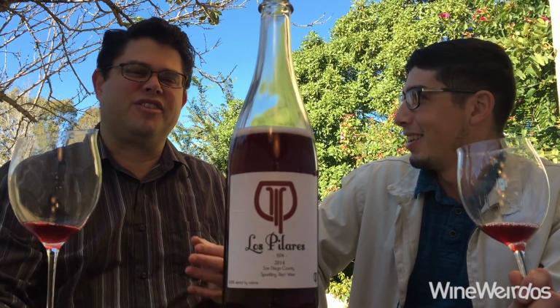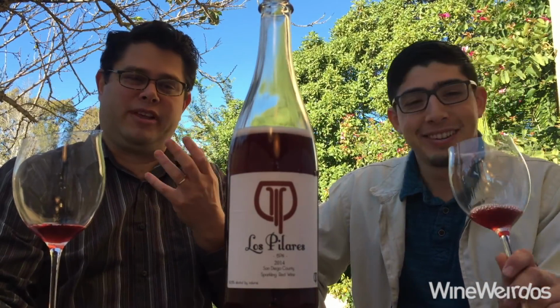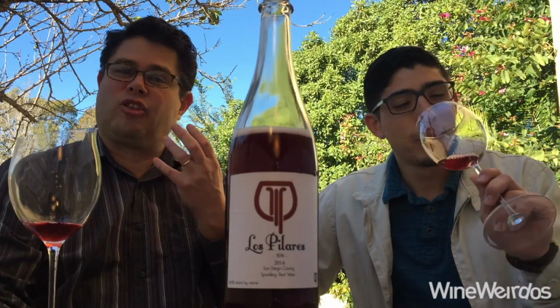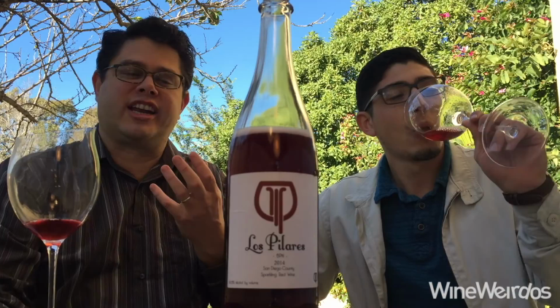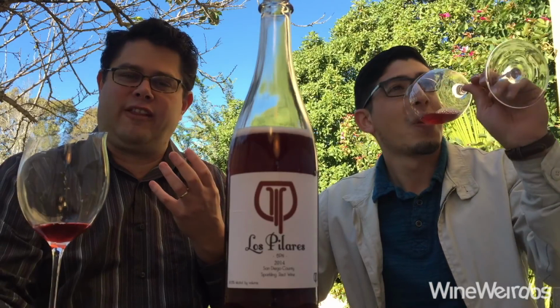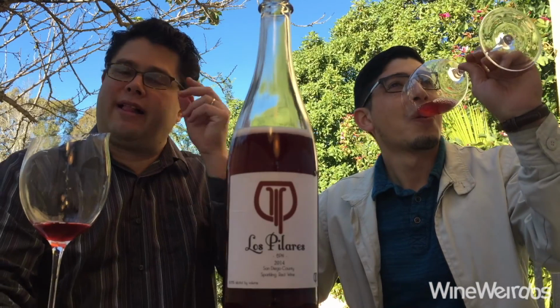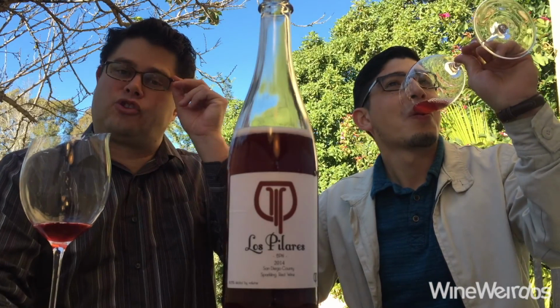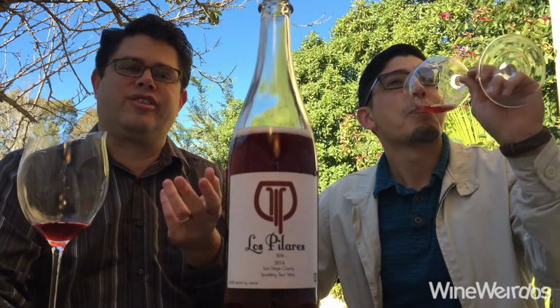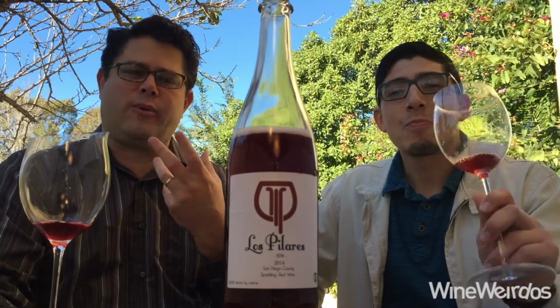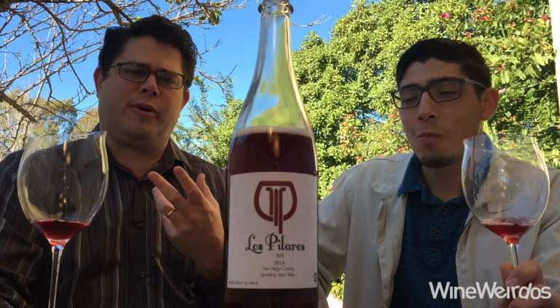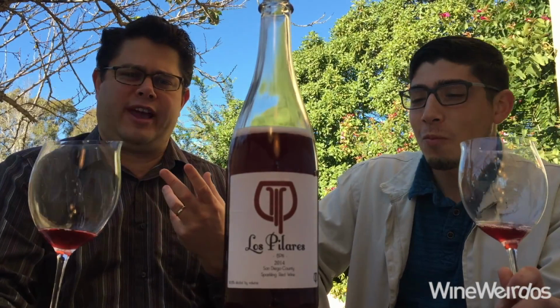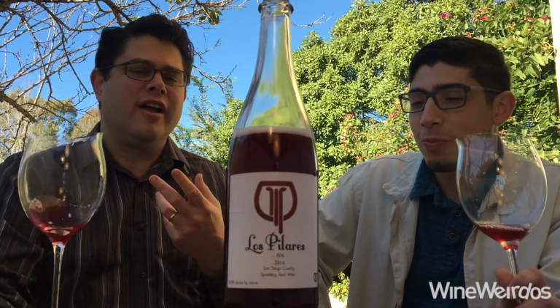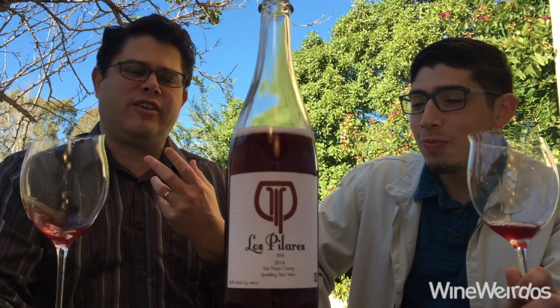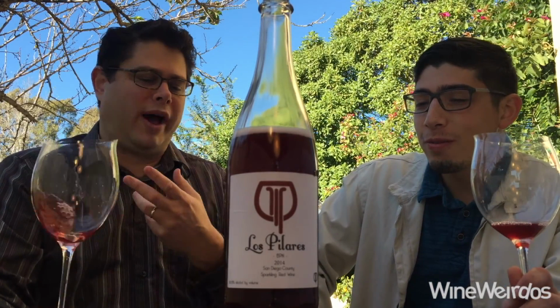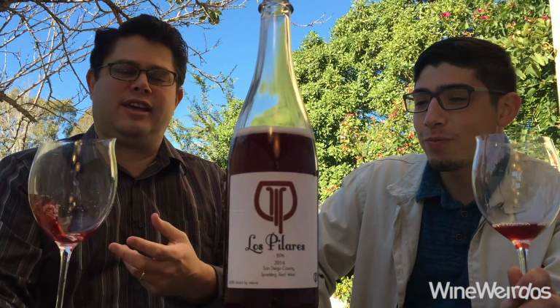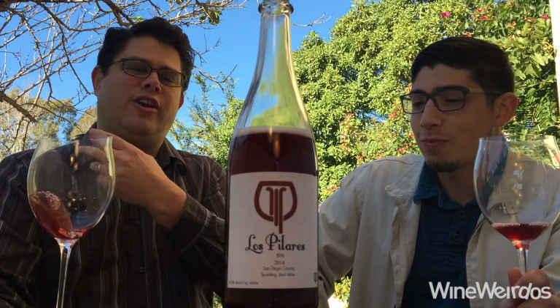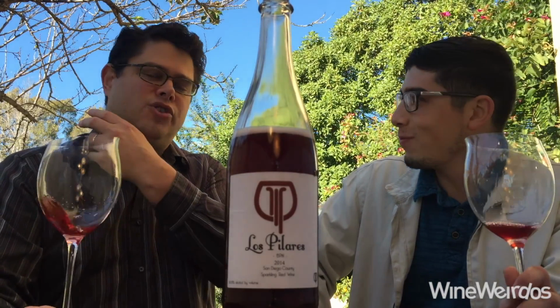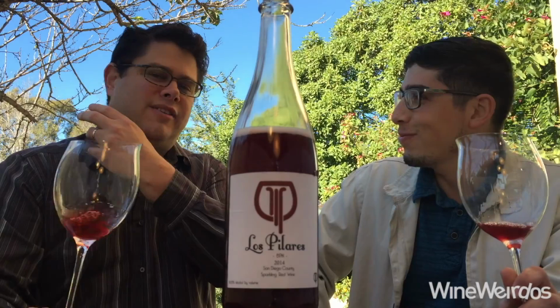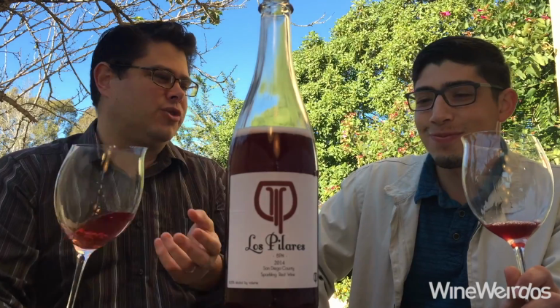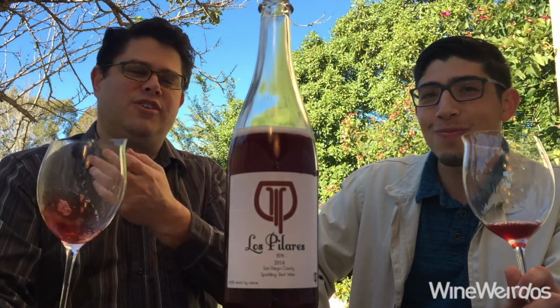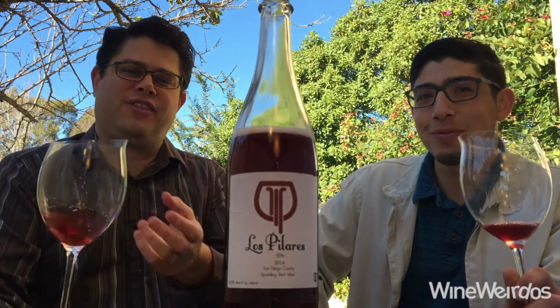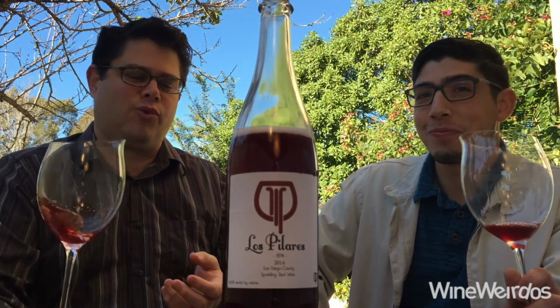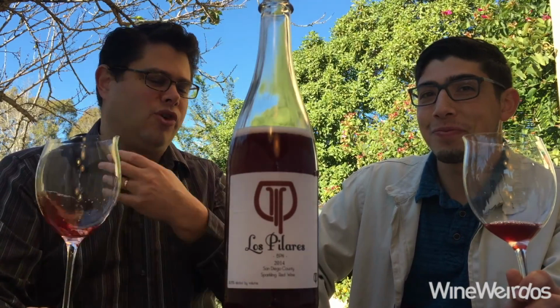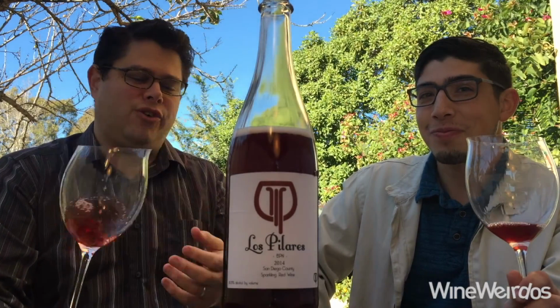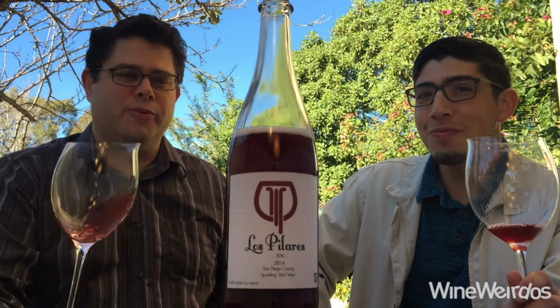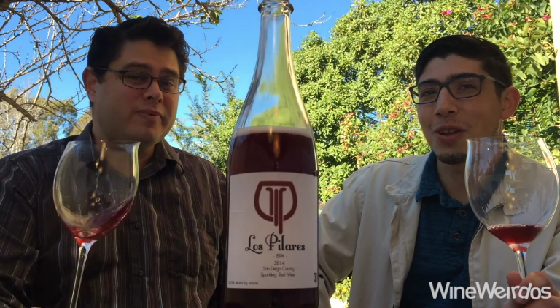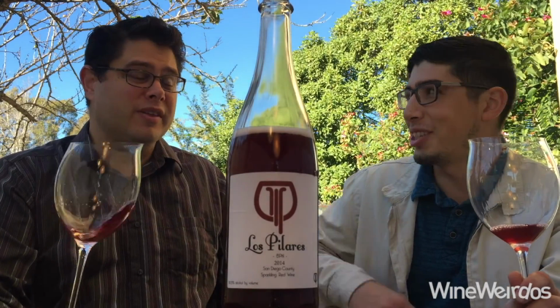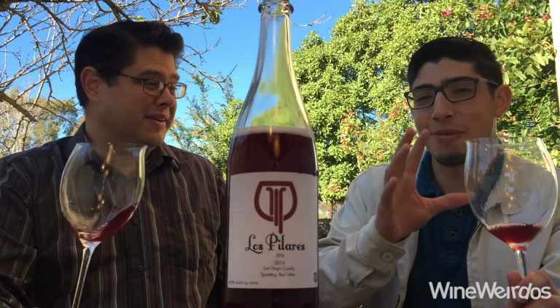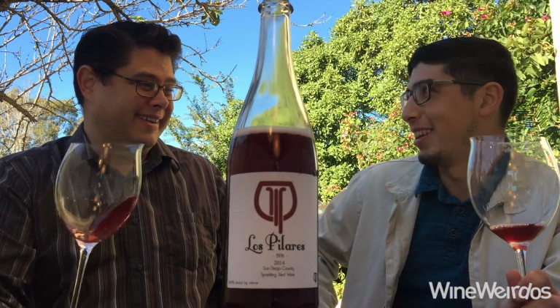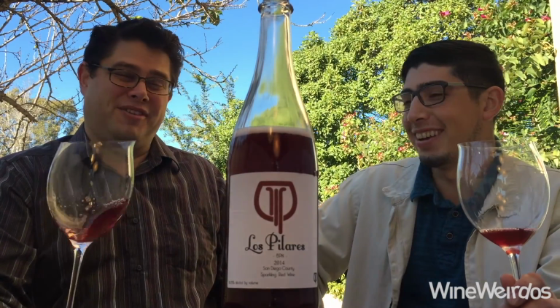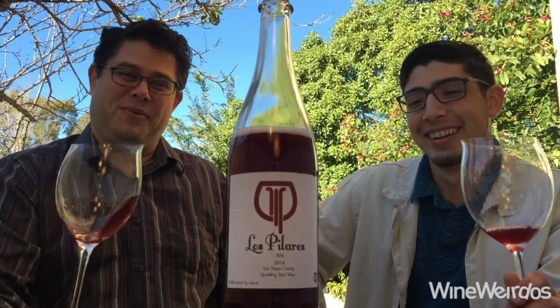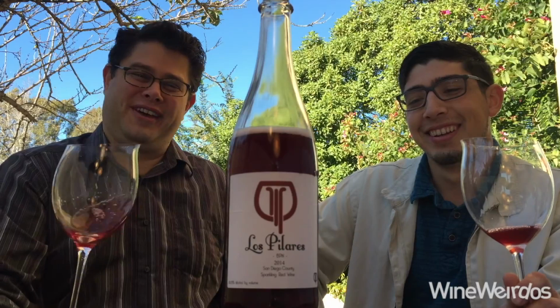It's seamless. It's locked in on the palate. There's great sour raspberry for days. They use wild yeast, they don't do any filtering, they do nothing to this wine — there's no SO2. This is a unique wine. Yeah, this is the real thing.